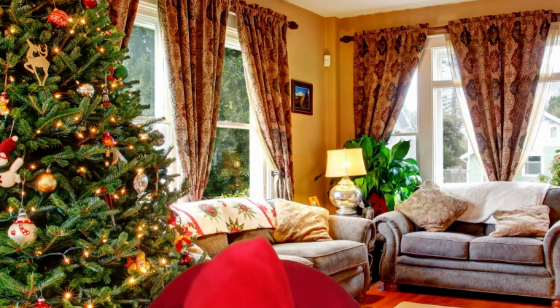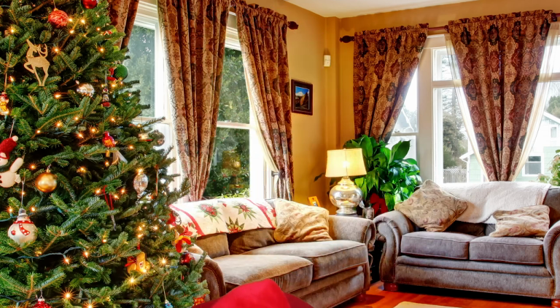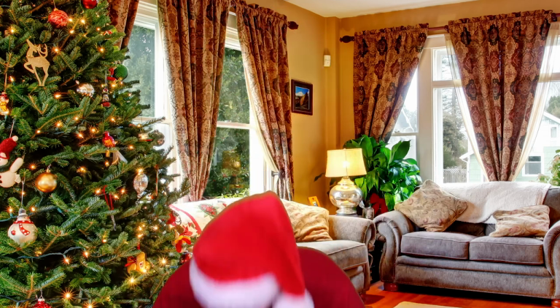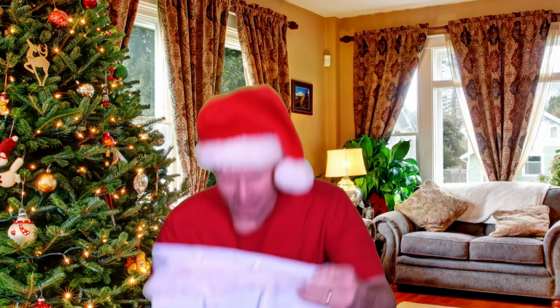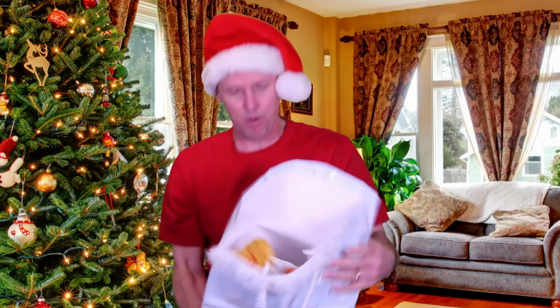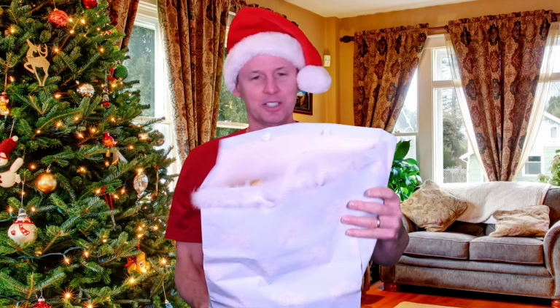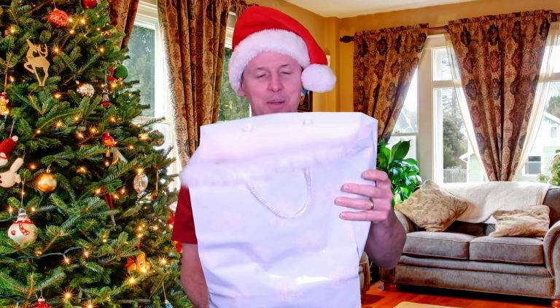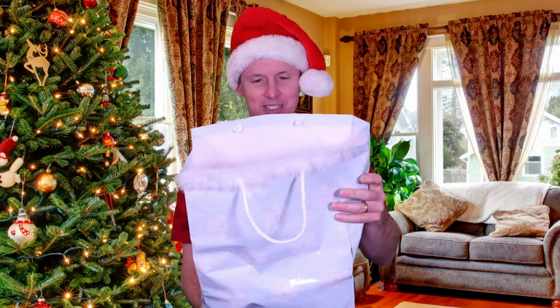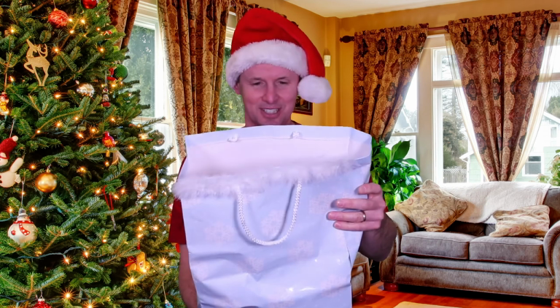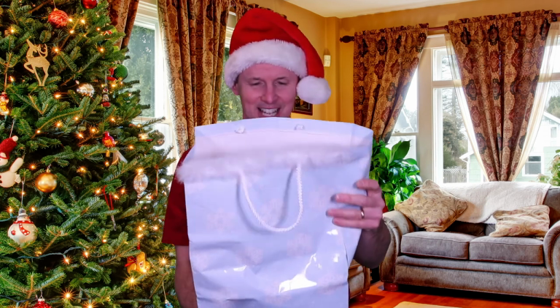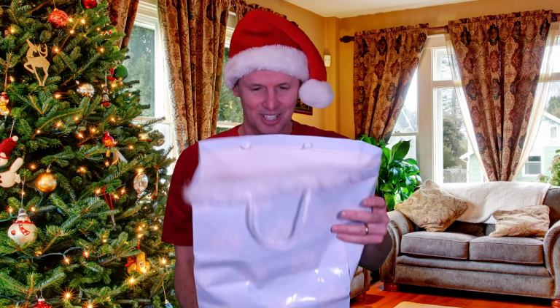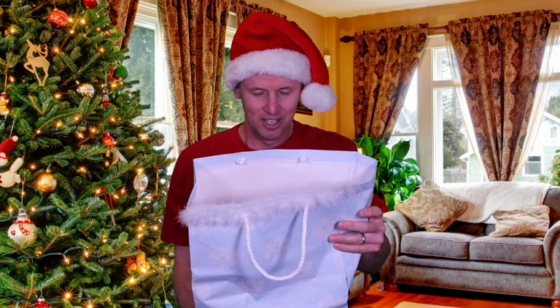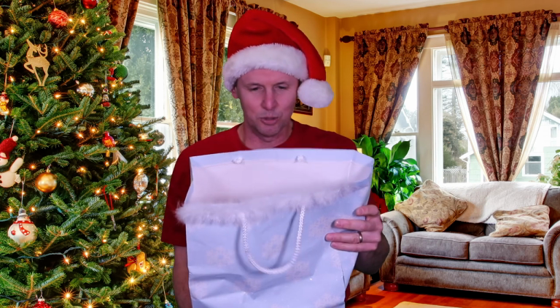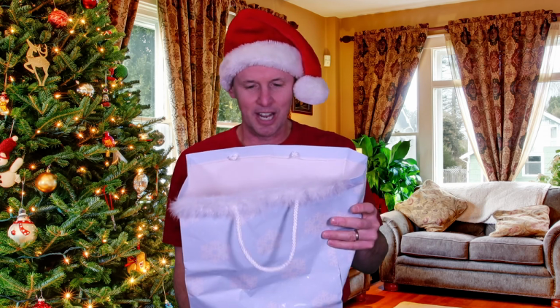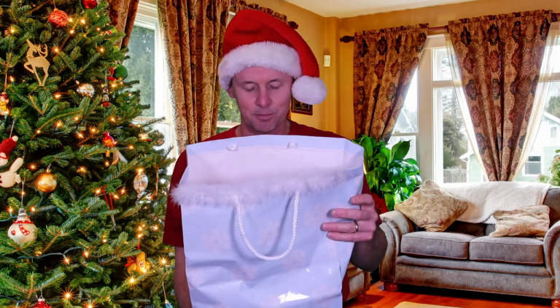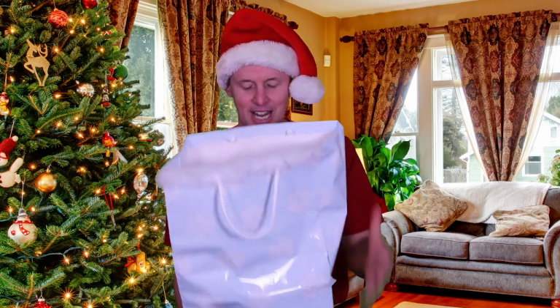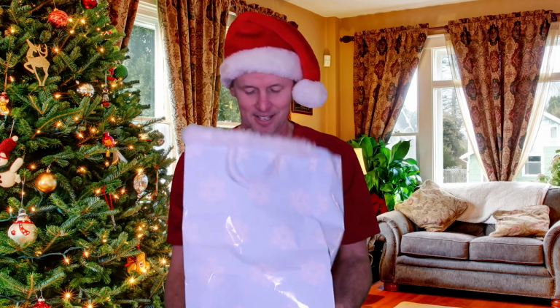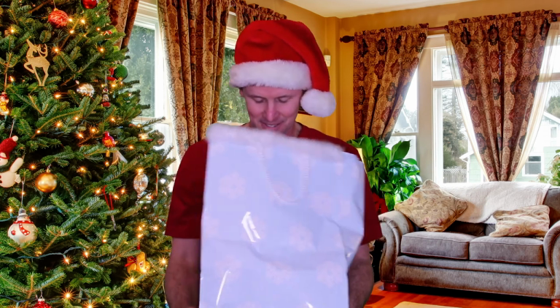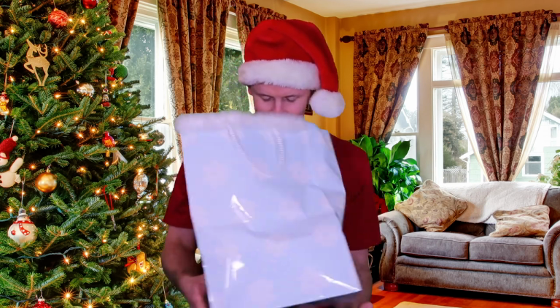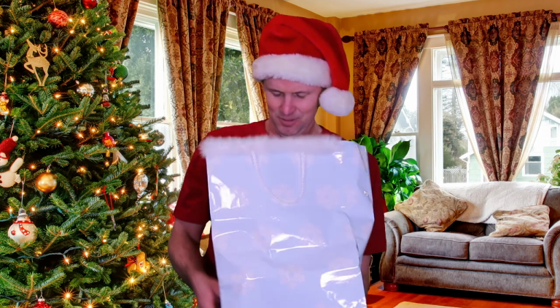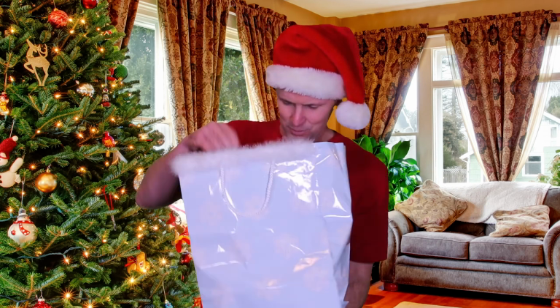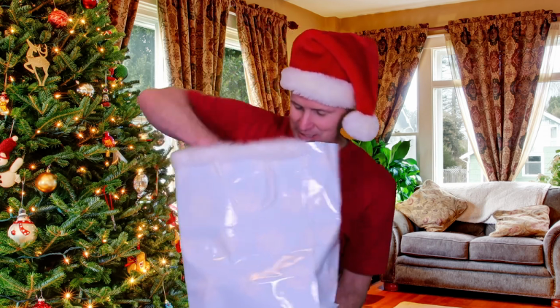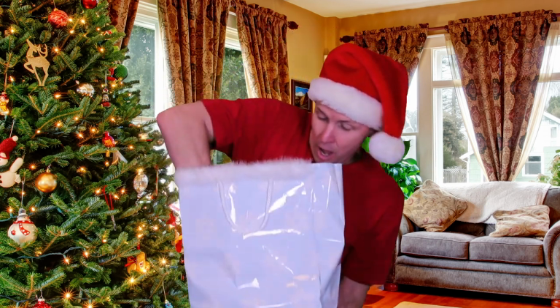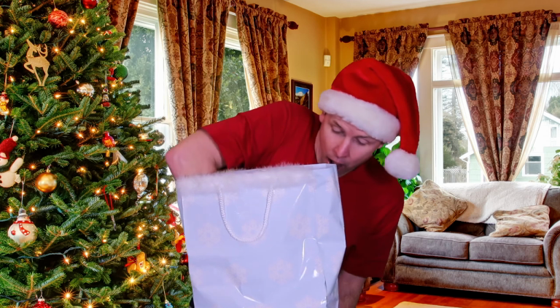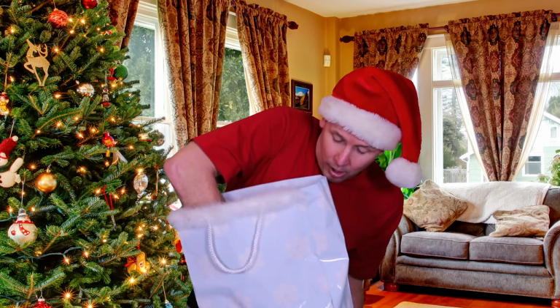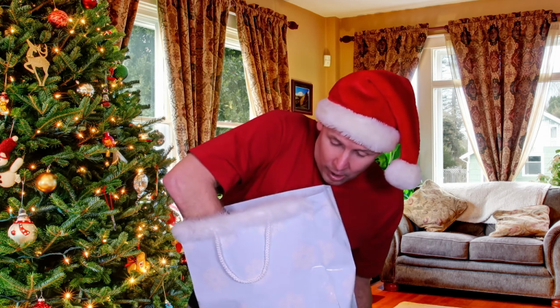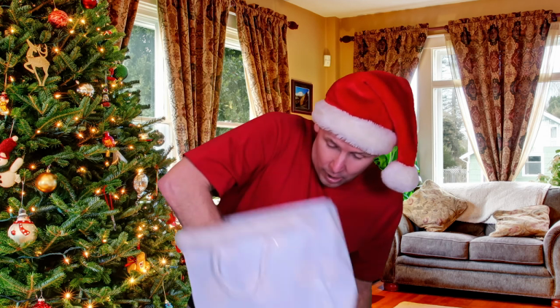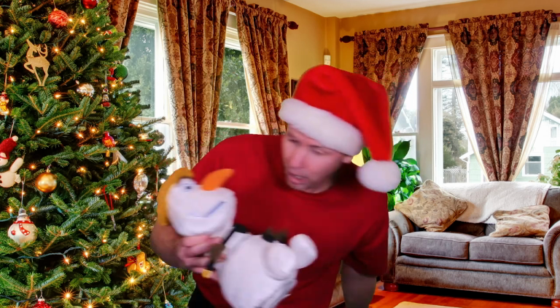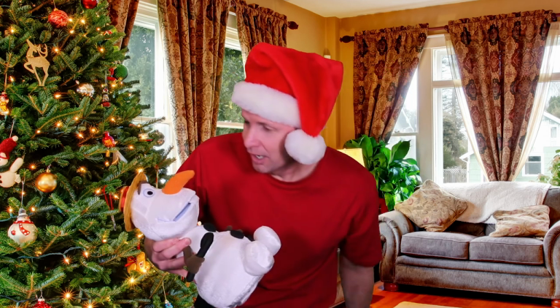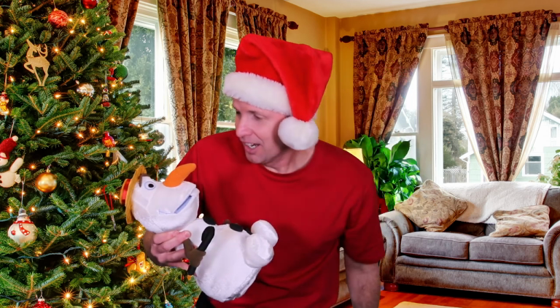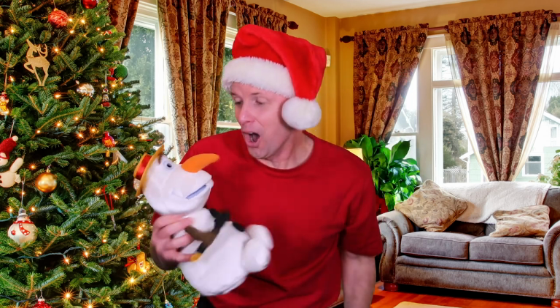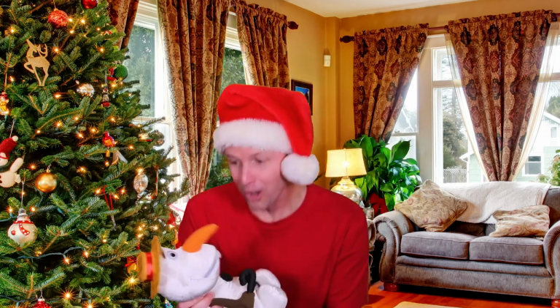What was this? This is one of my presents! It says today from Santa. What is it? Olaf!